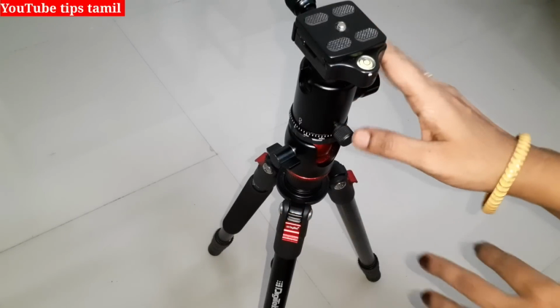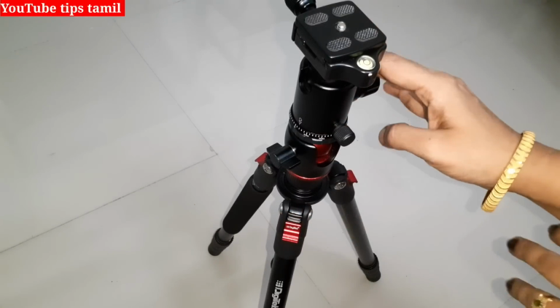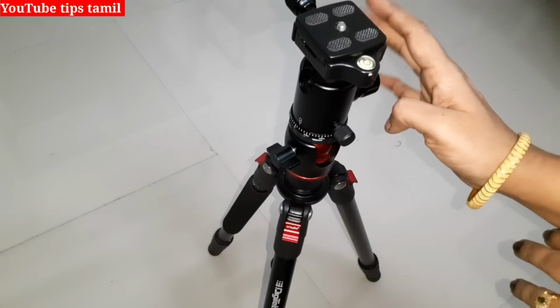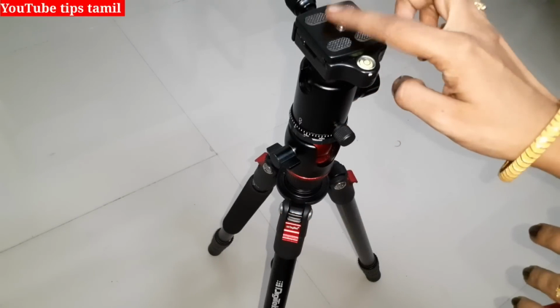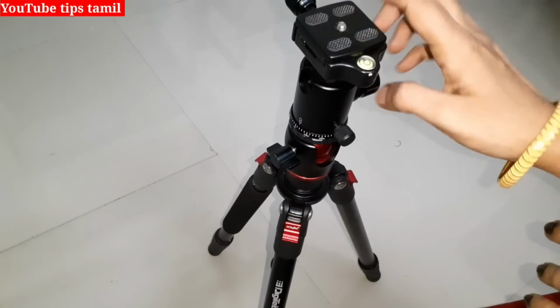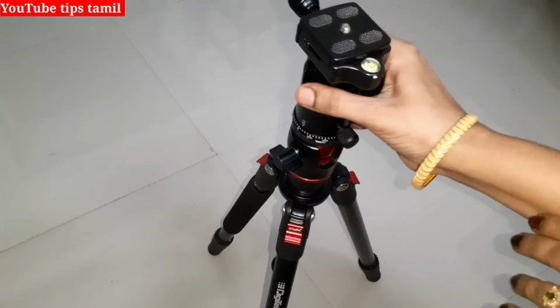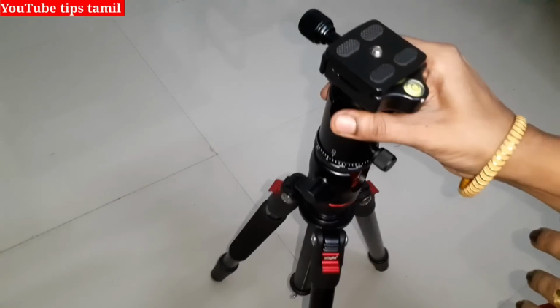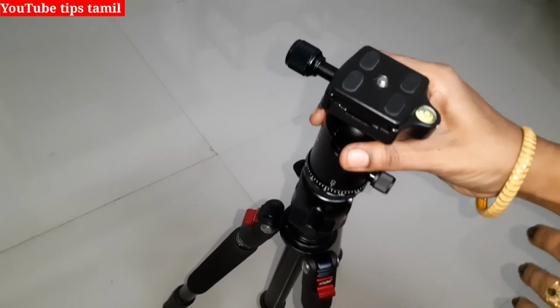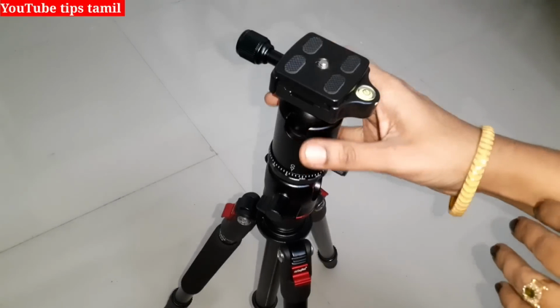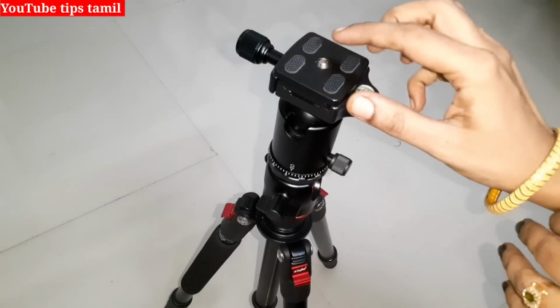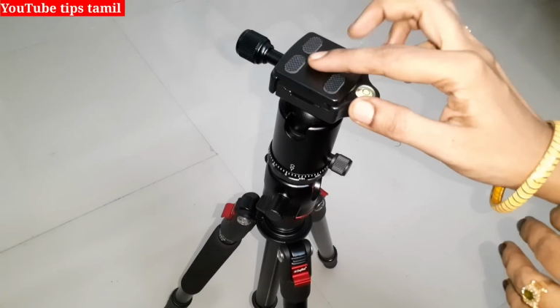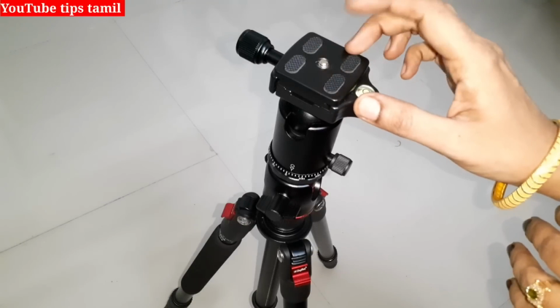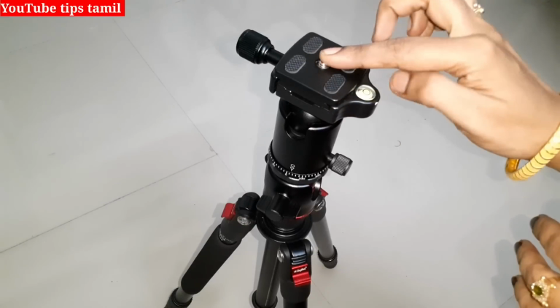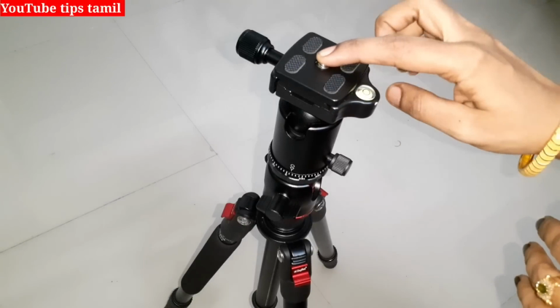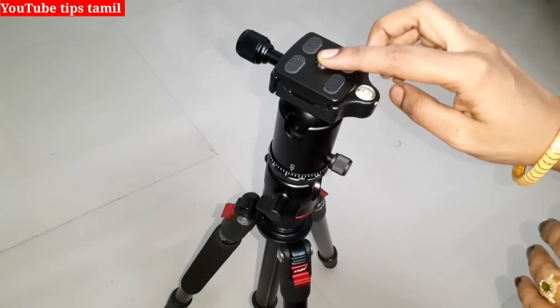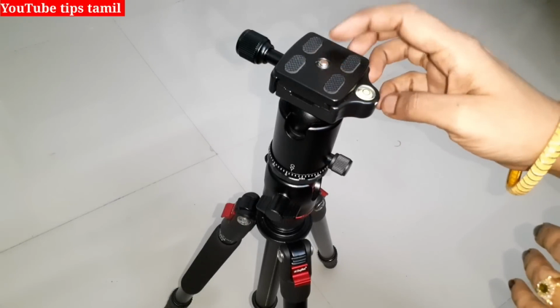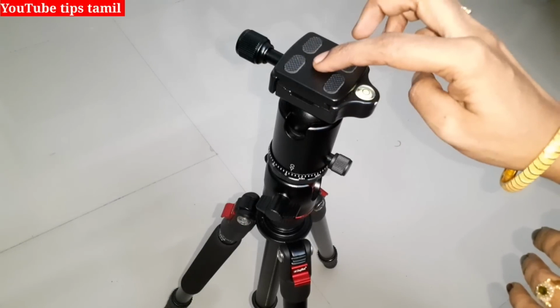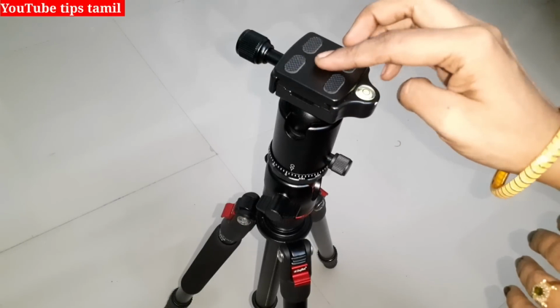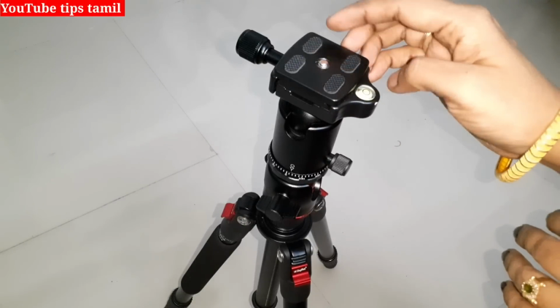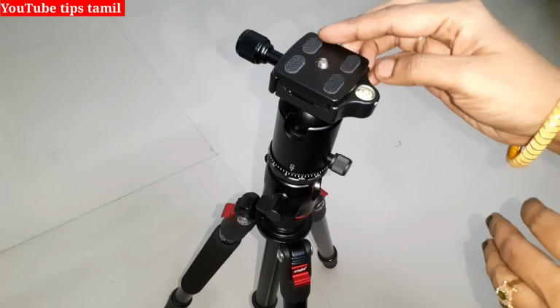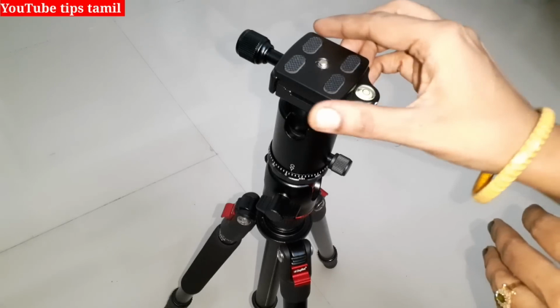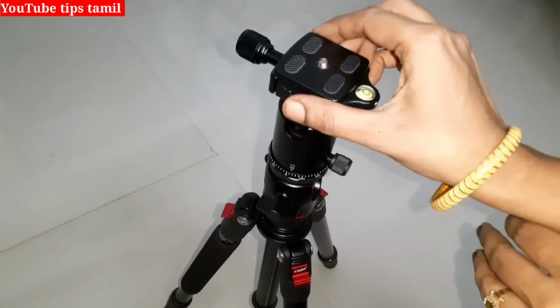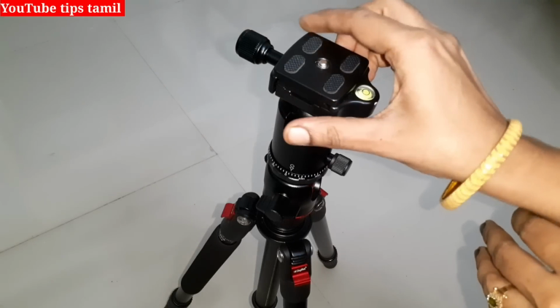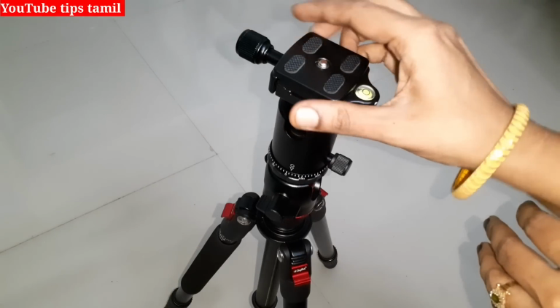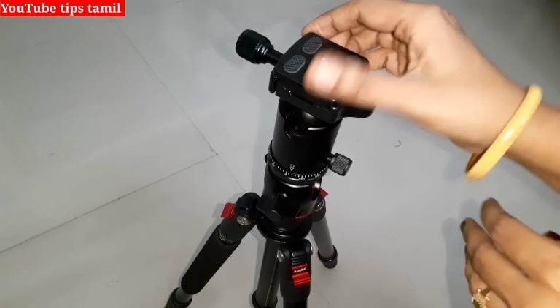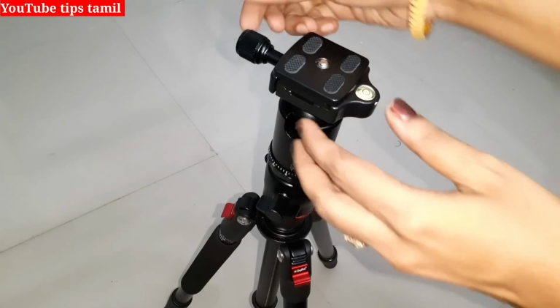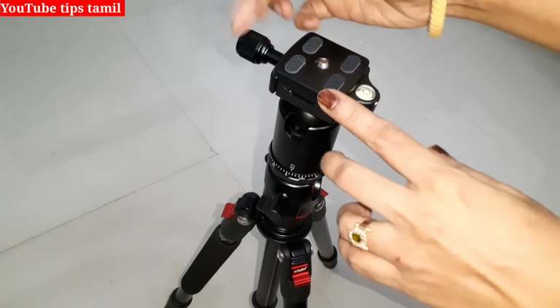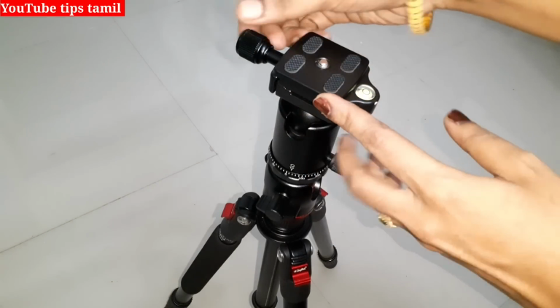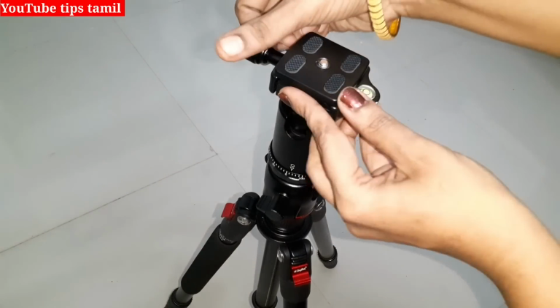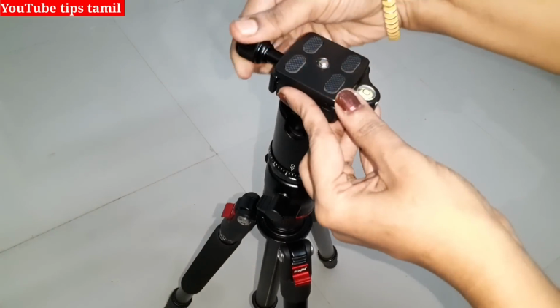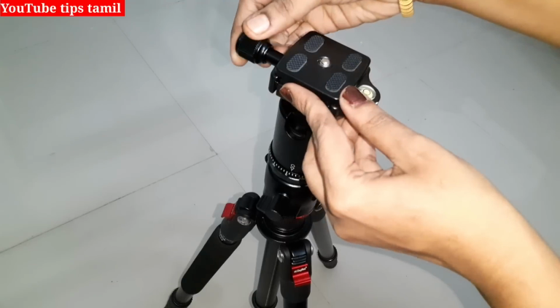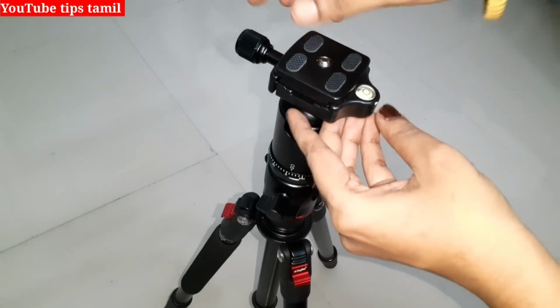Now we will show you a screw. We will fix it in the camera. If you want to shoot a video, you will be able to do so. You can fix it easily. If you are using the mobile holder, we will fix it. We will fix it all.